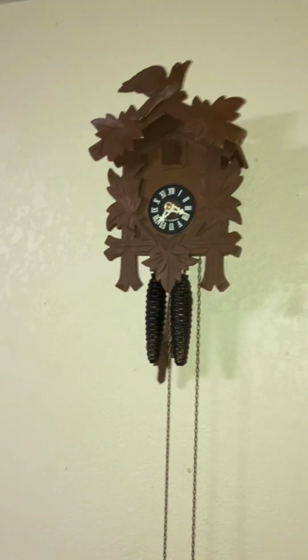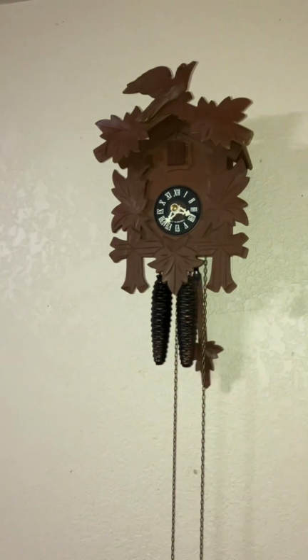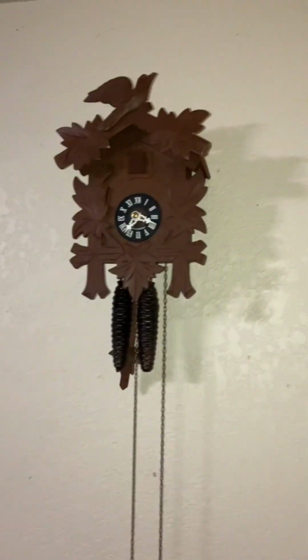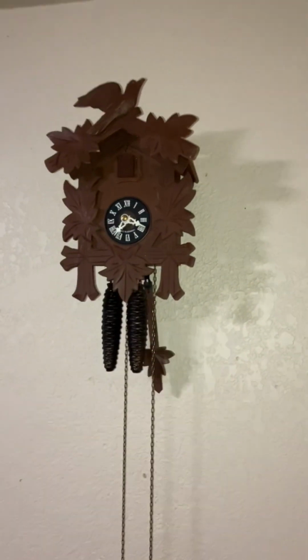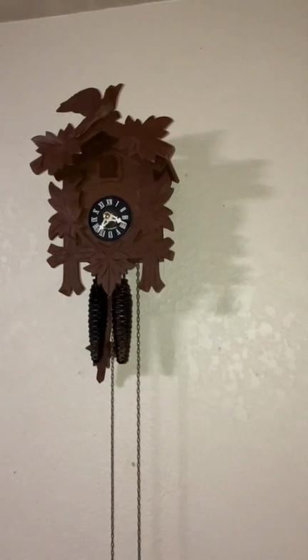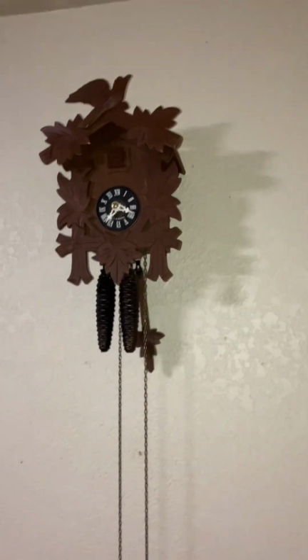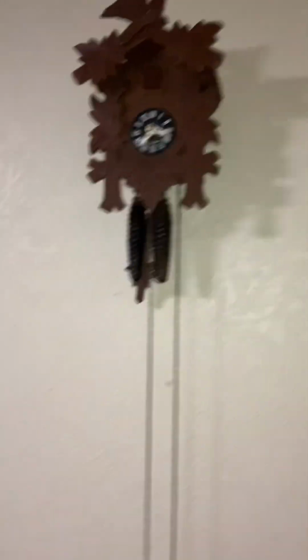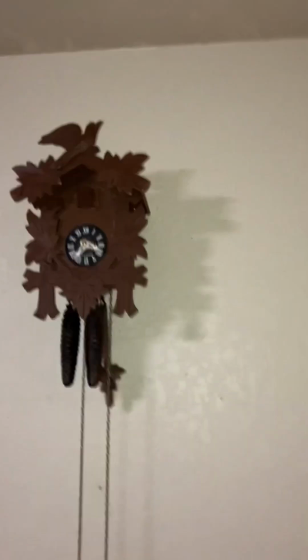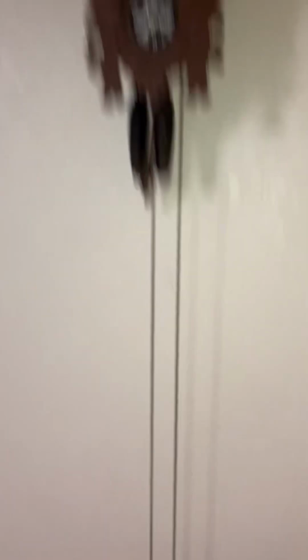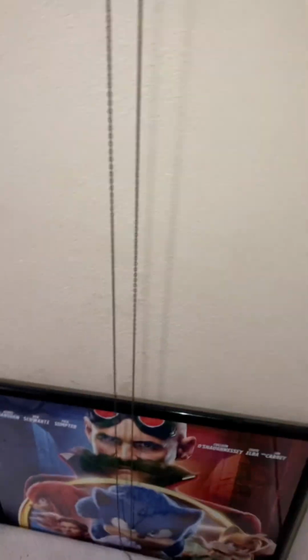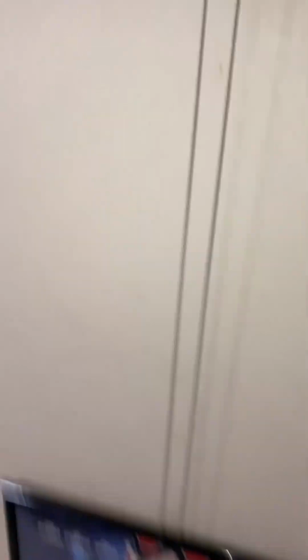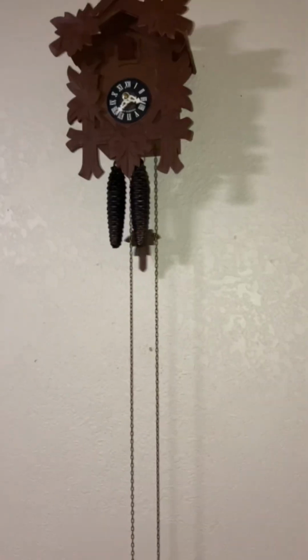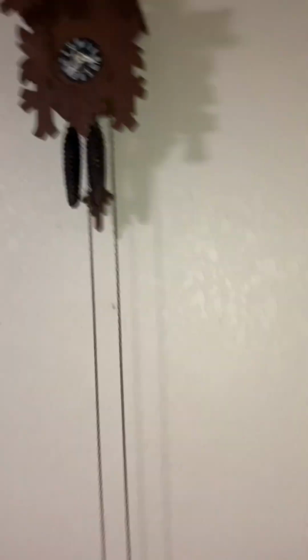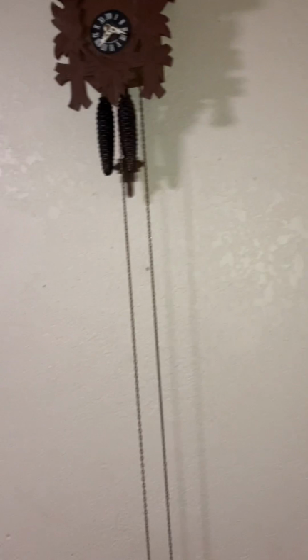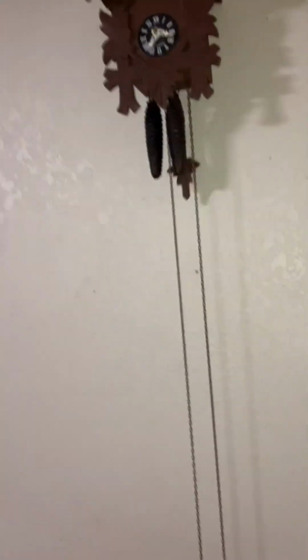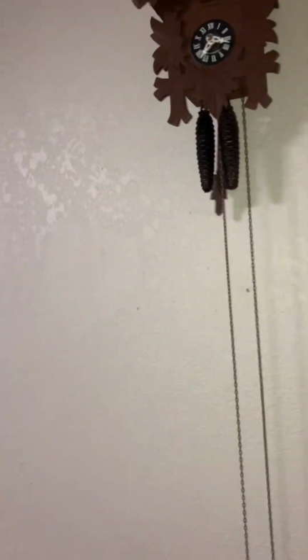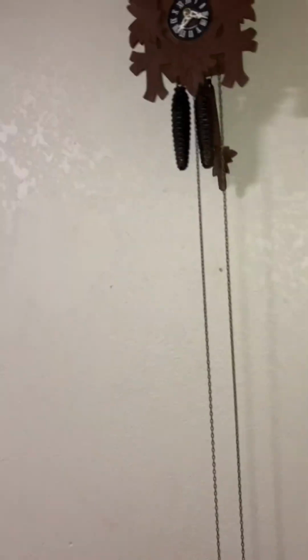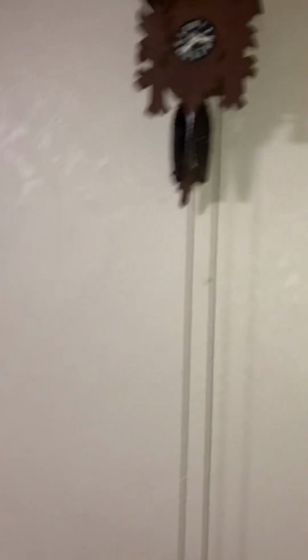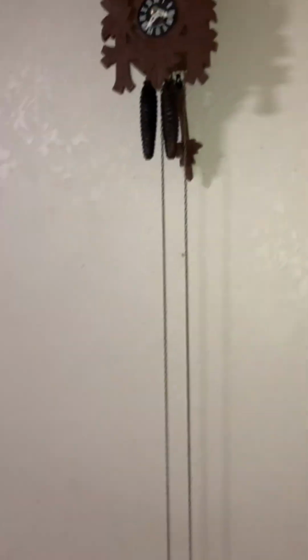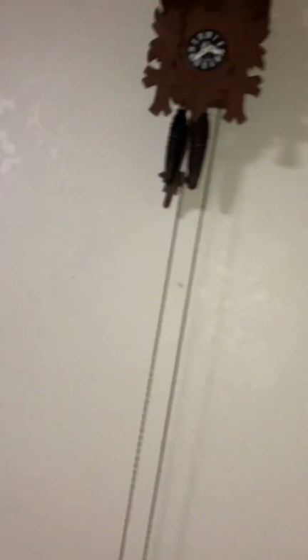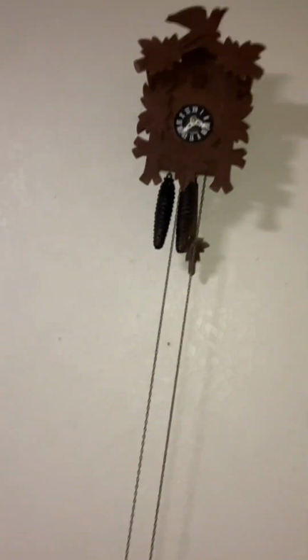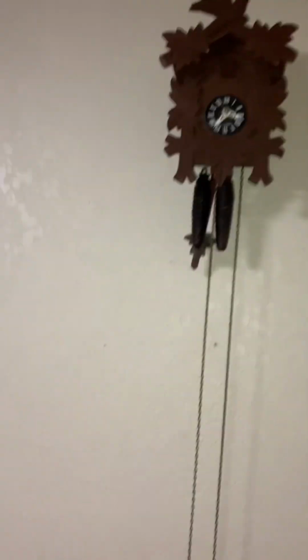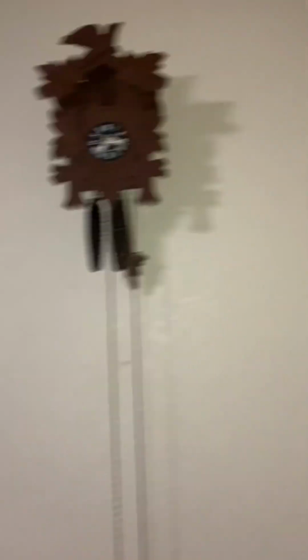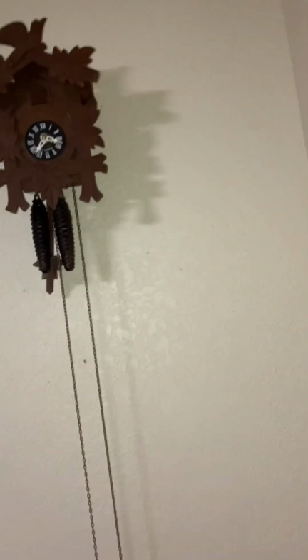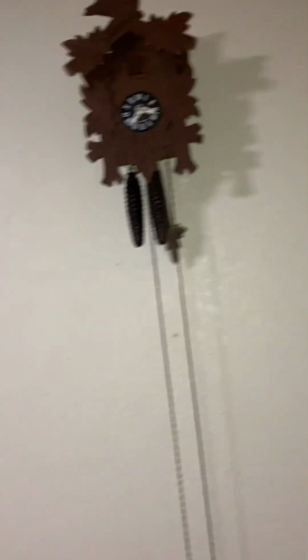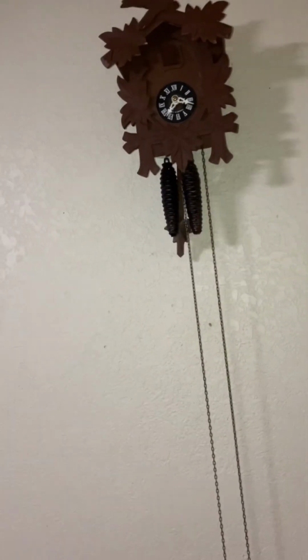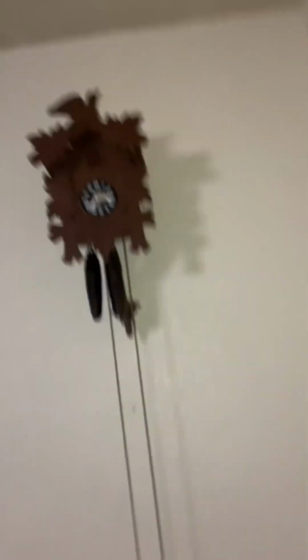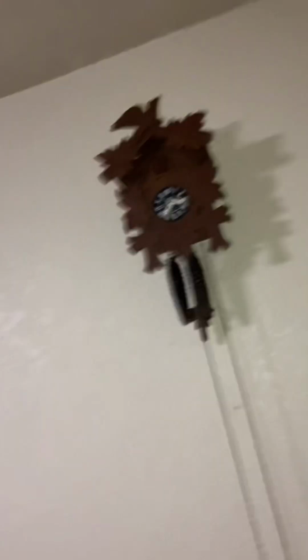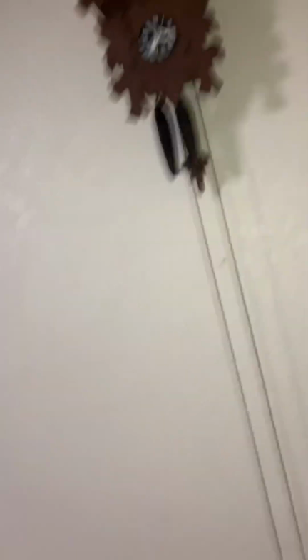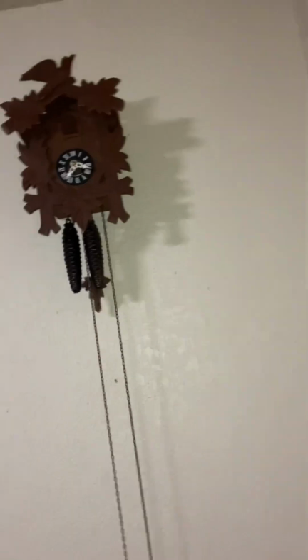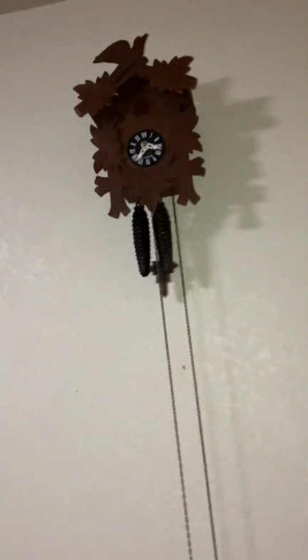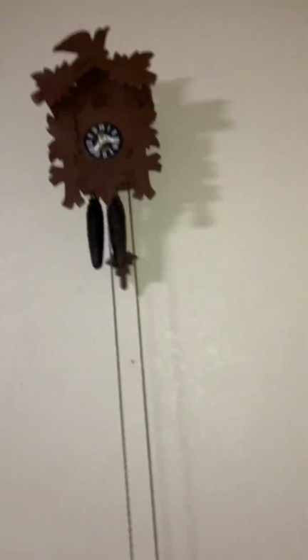Hey guys, this is my new cuckoo clock. Sorry about the fan noise. I have an air purifier and a fan going without a draw.